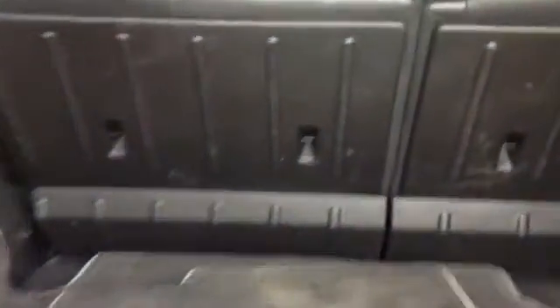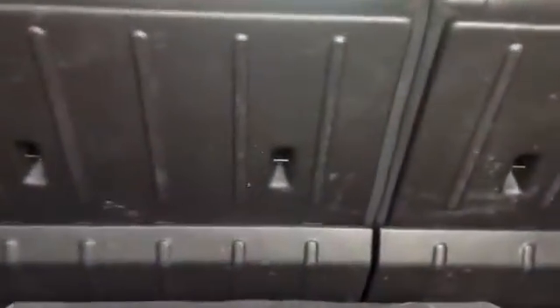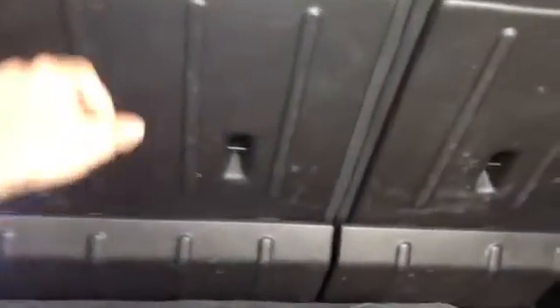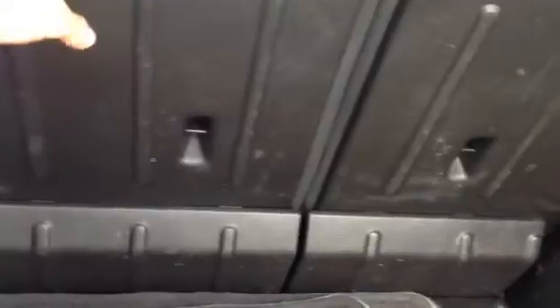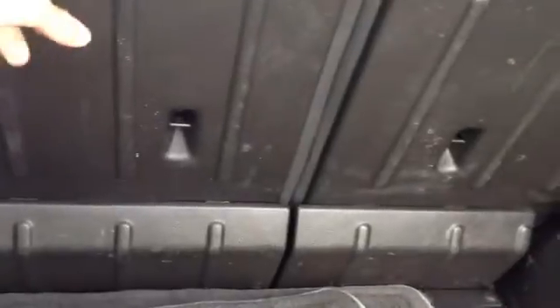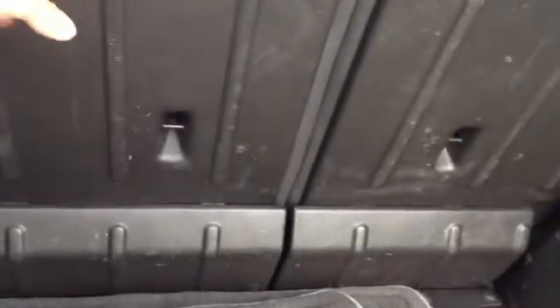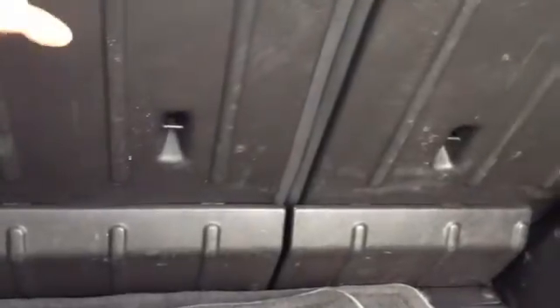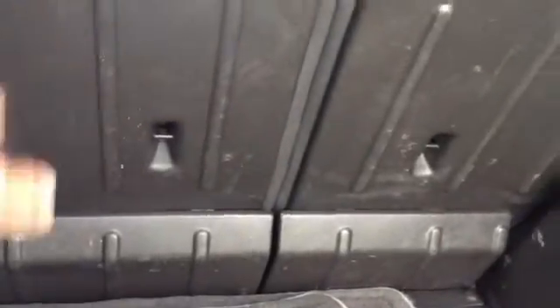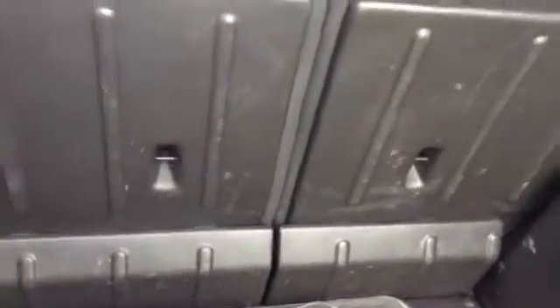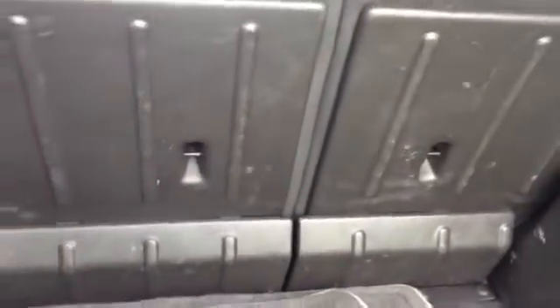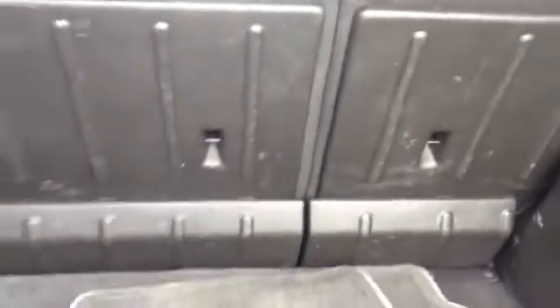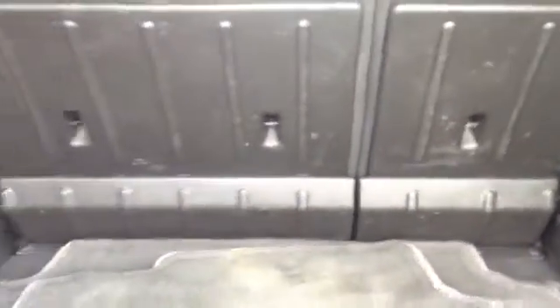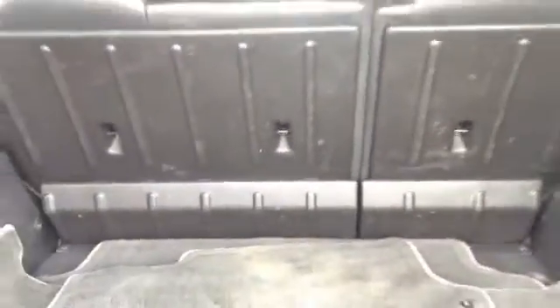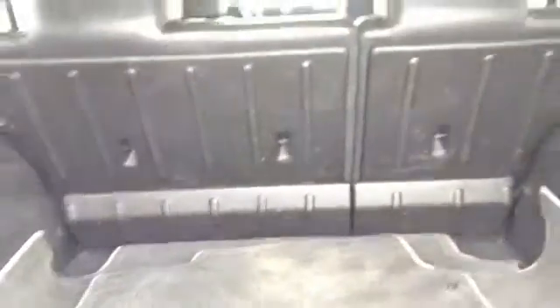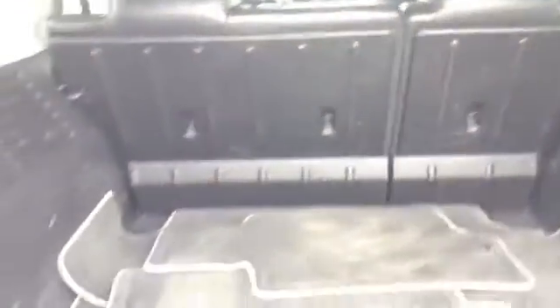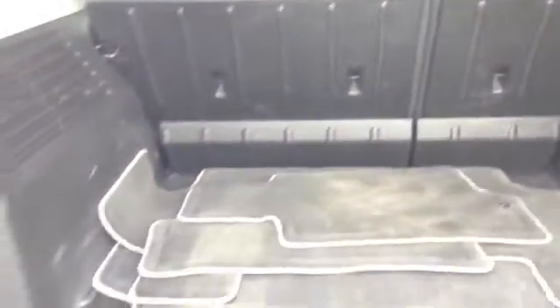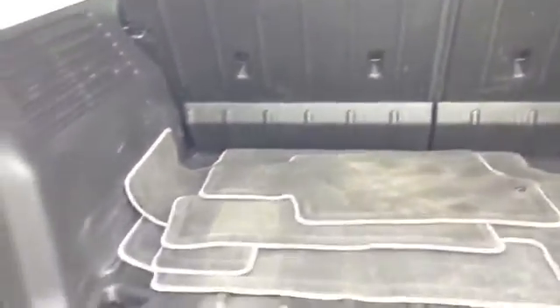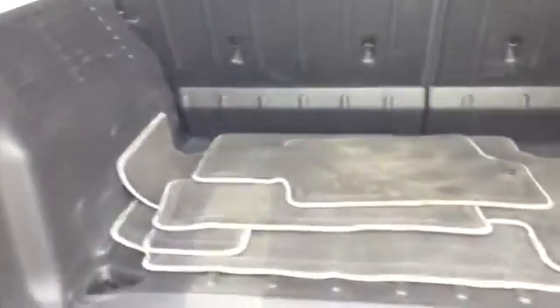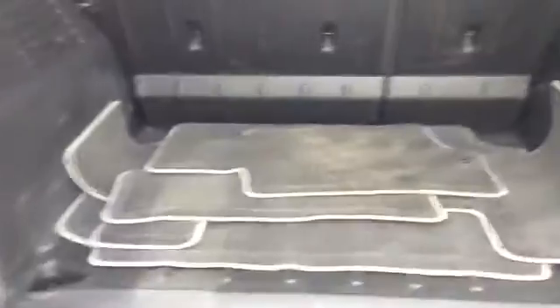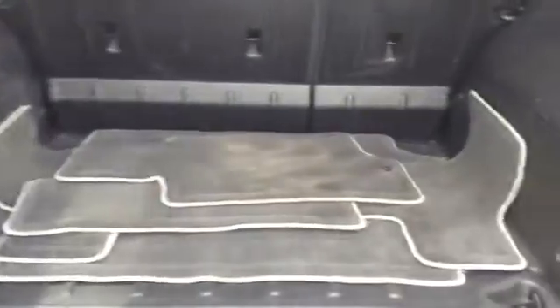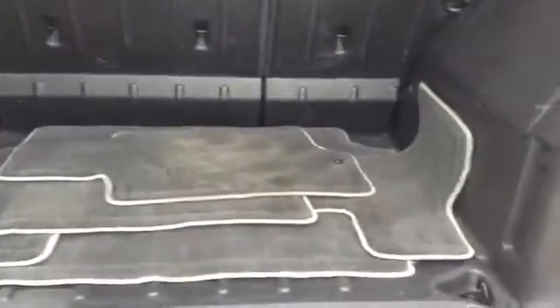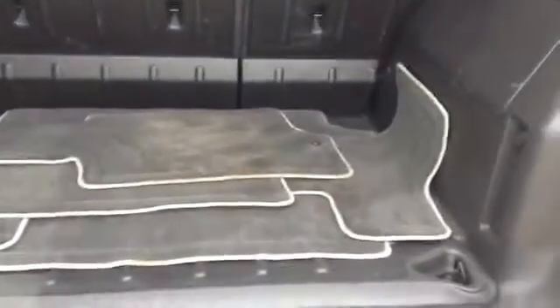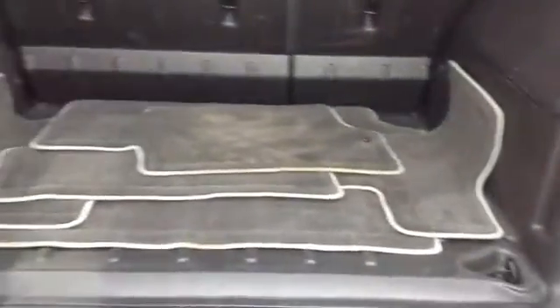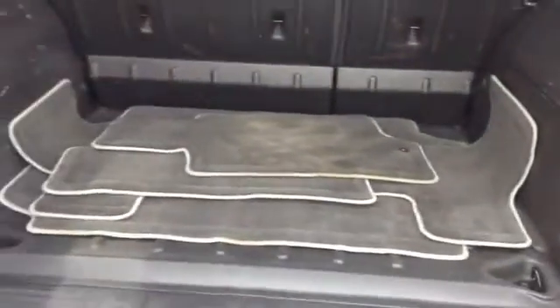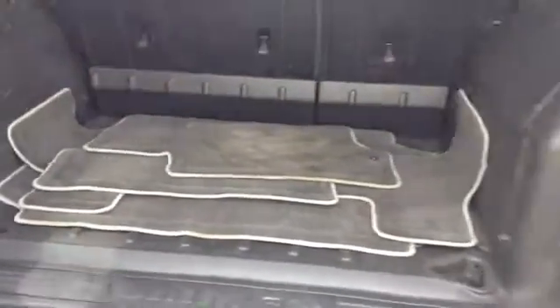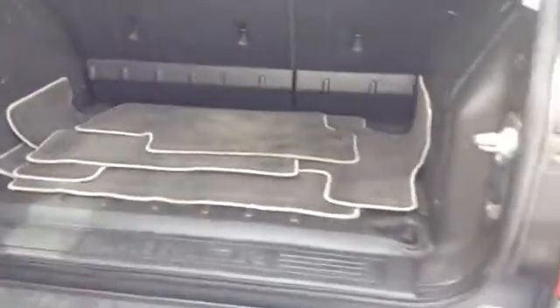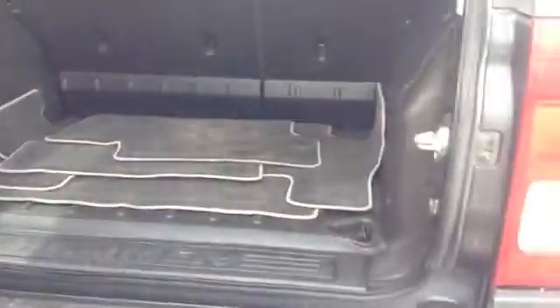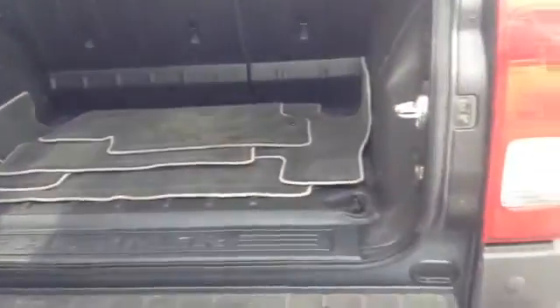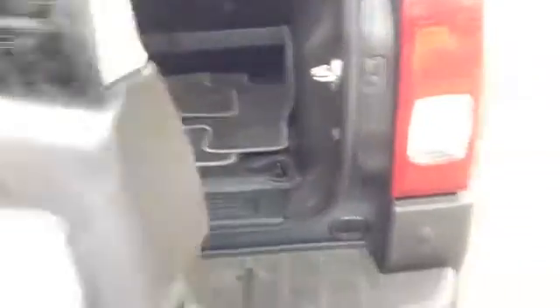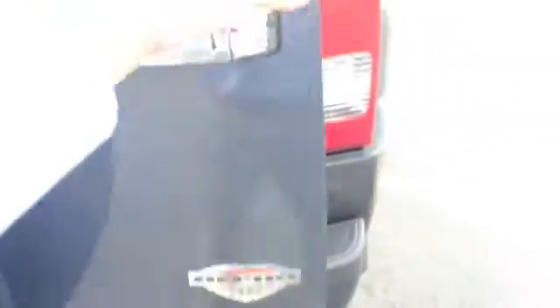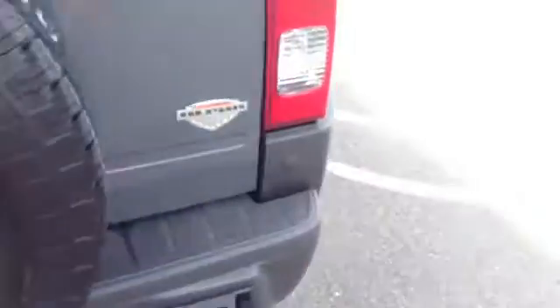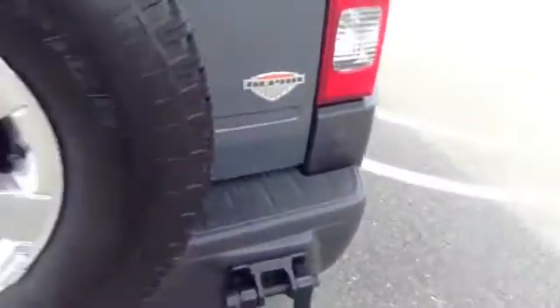Back seats fold down, they're all hard plastic, so no issues with tearing anything up. As you can see, we've got all the floor mats back here — keeps people from walking off with them.